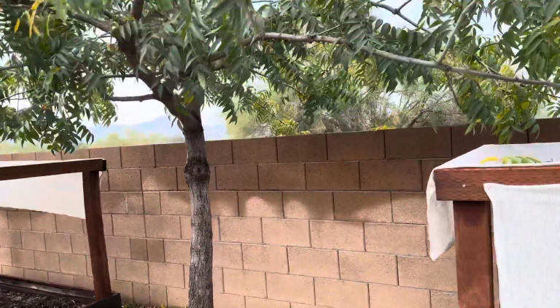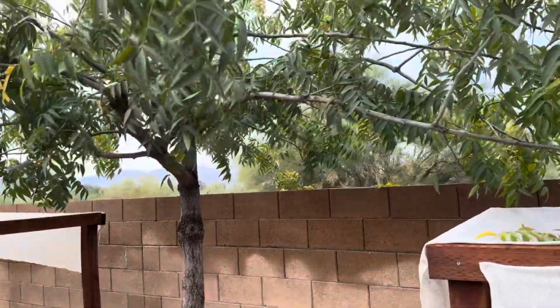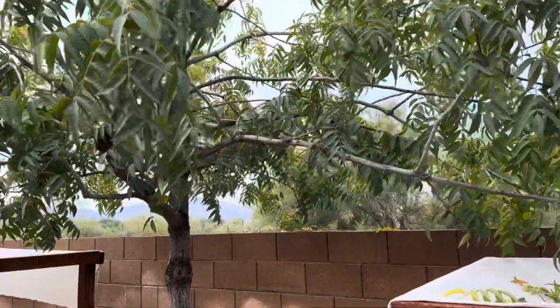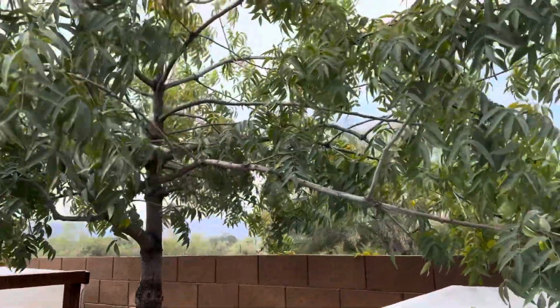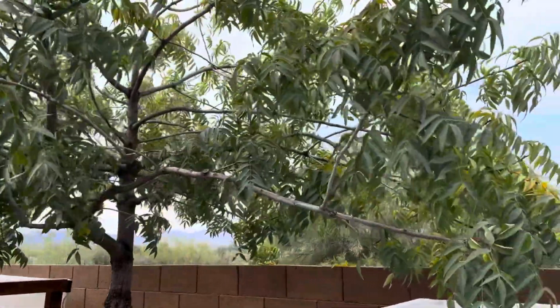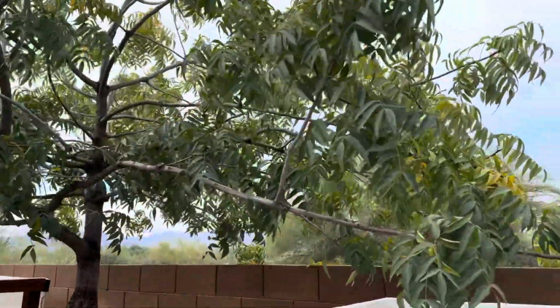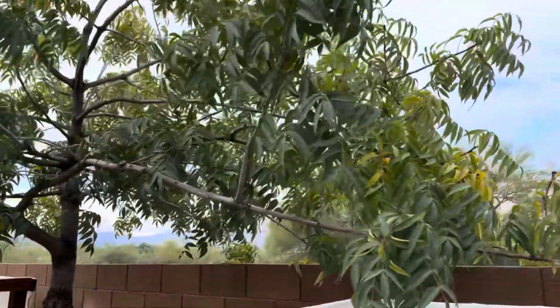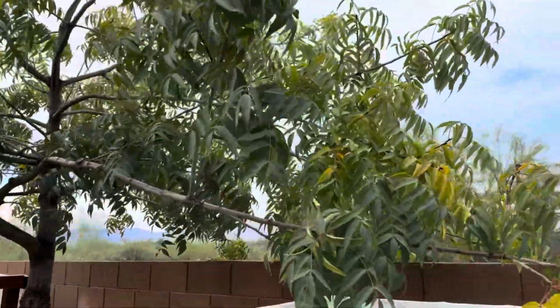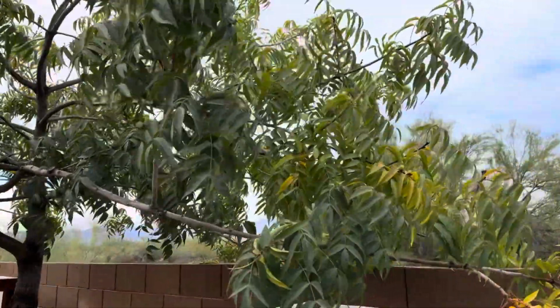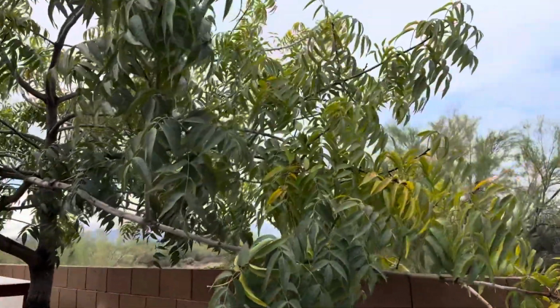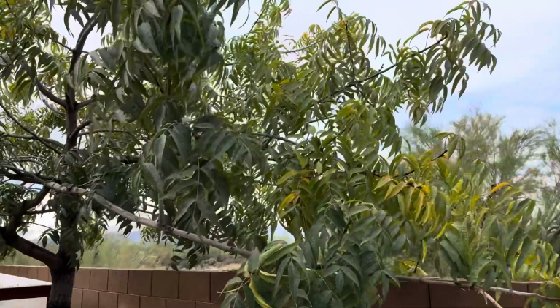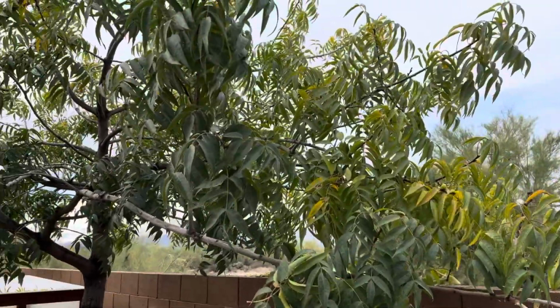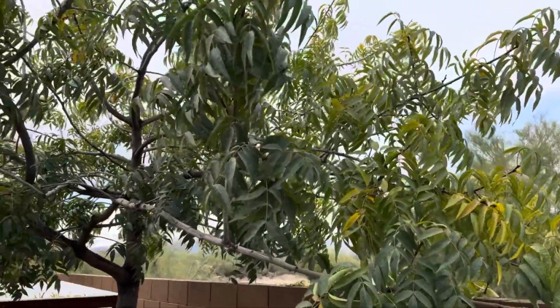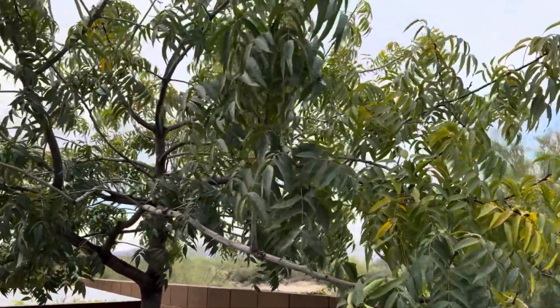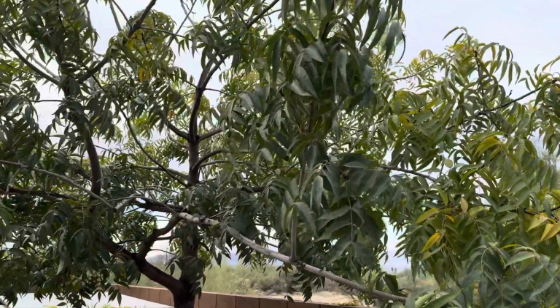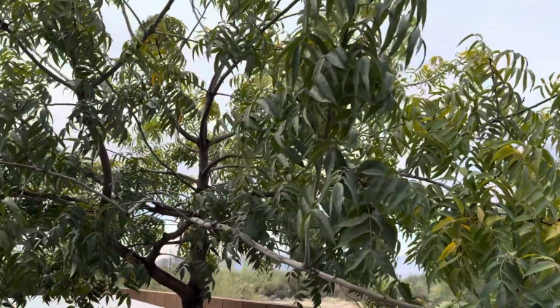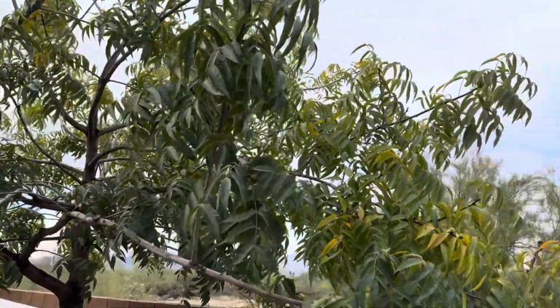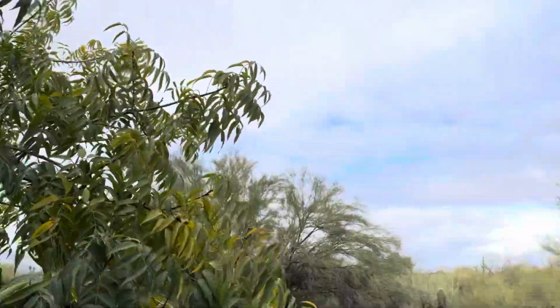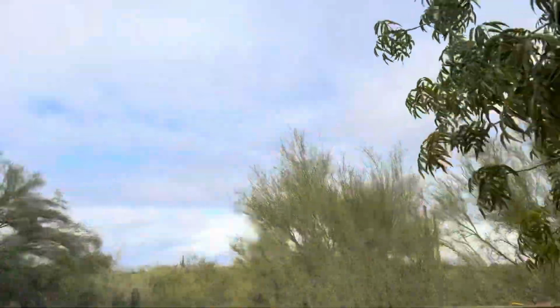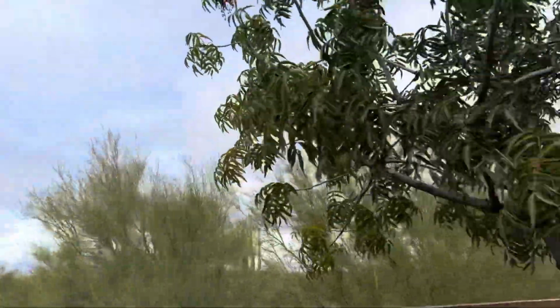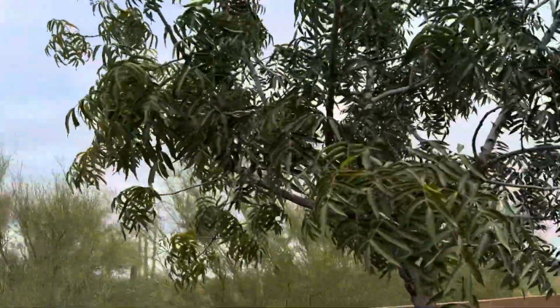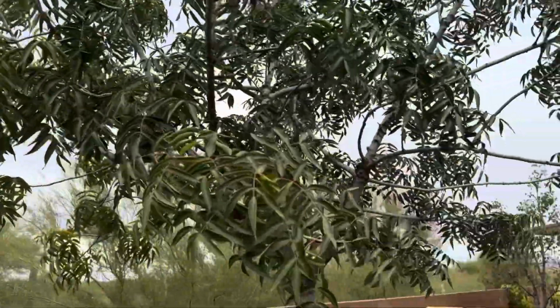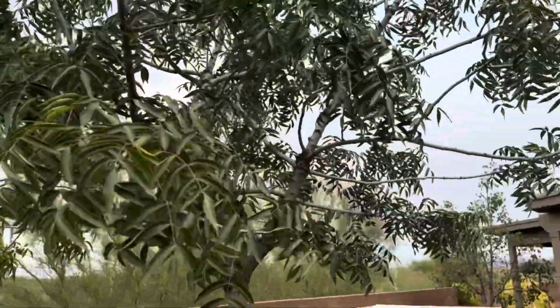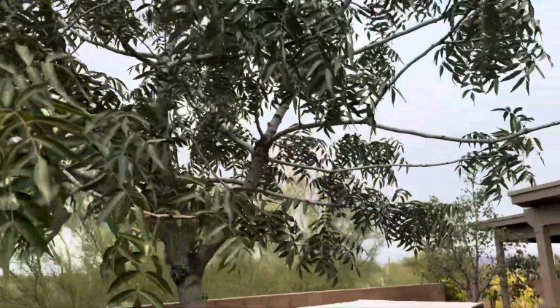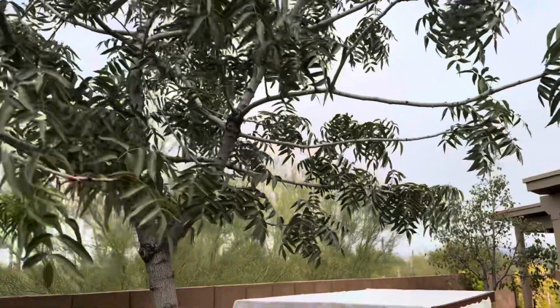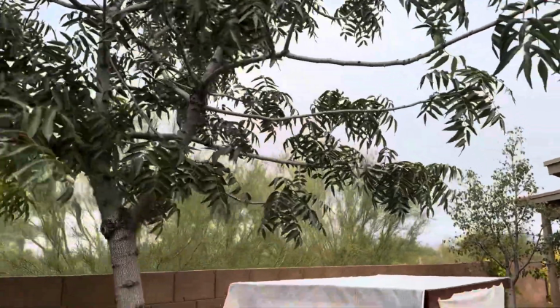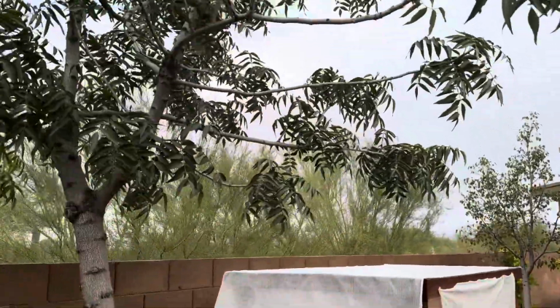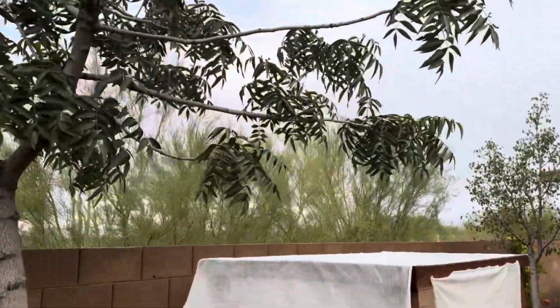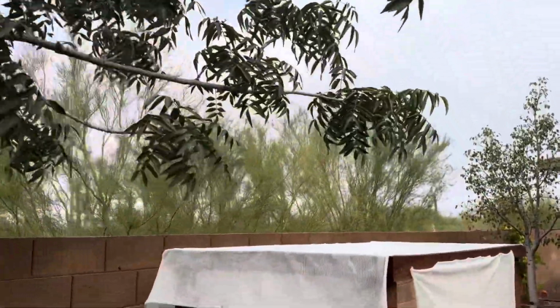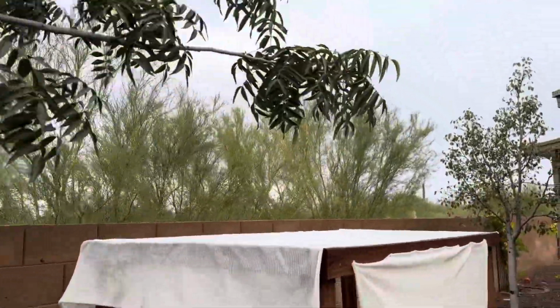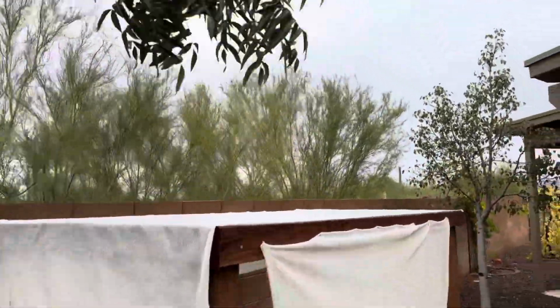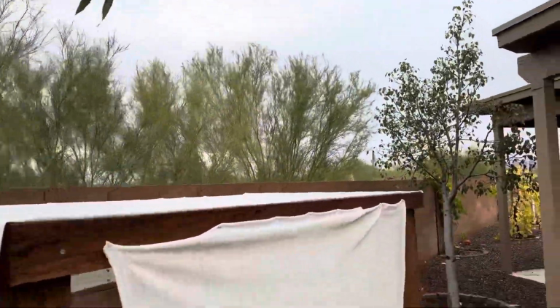Here is a Chinese pistache — leaves are still very green, just getting hints of yellow on it. The same kind of tree right here is also still very green.